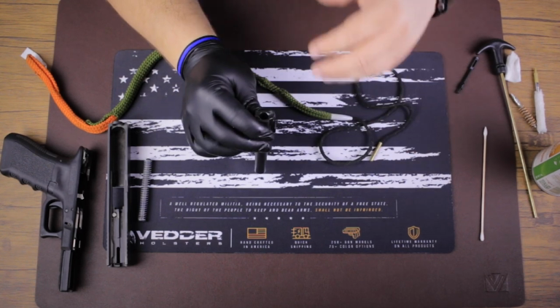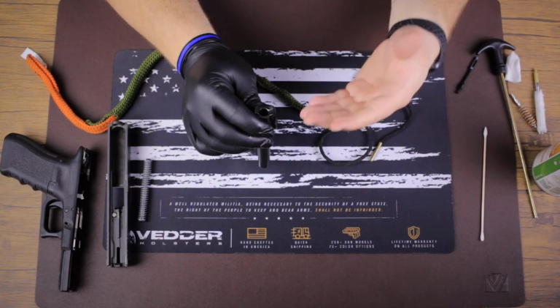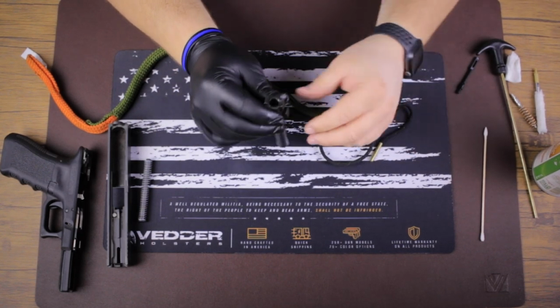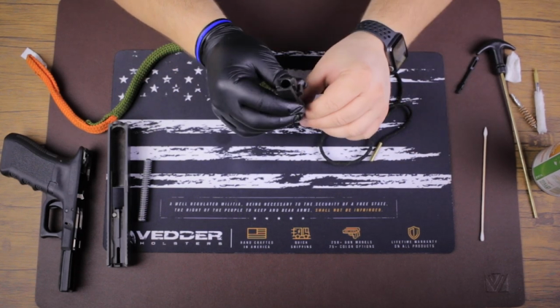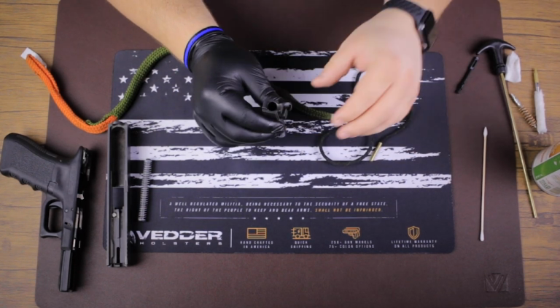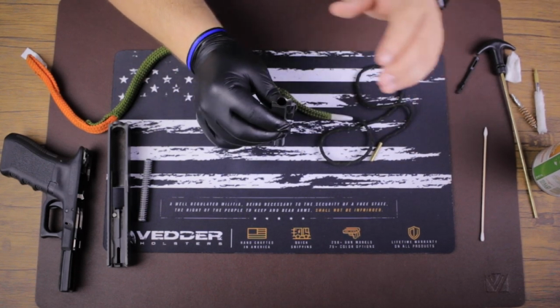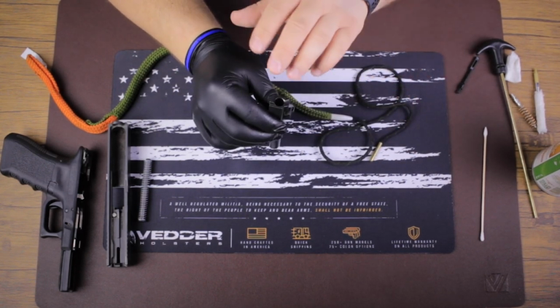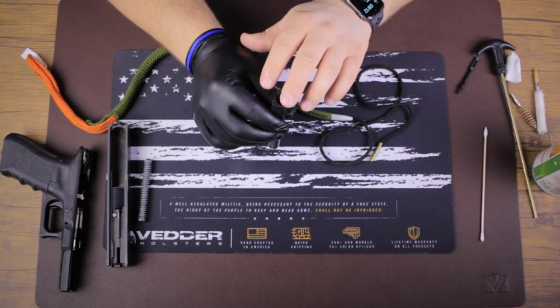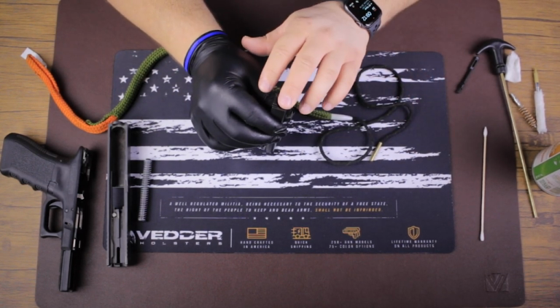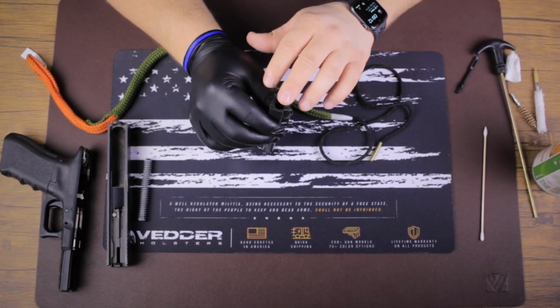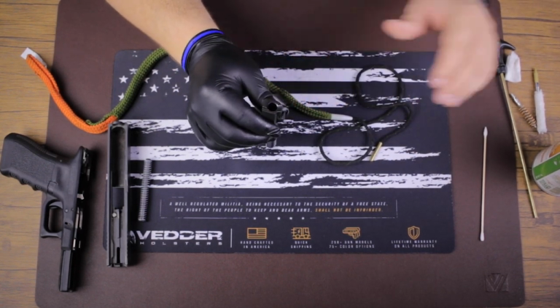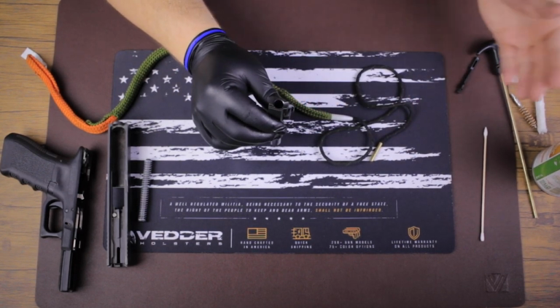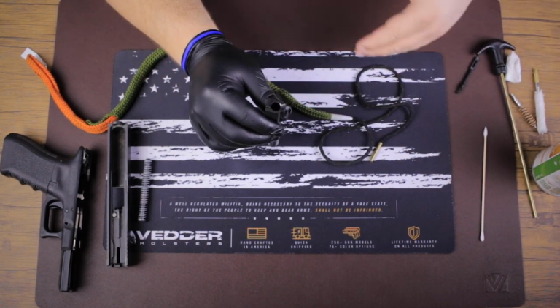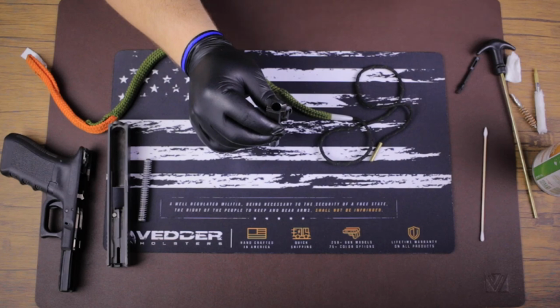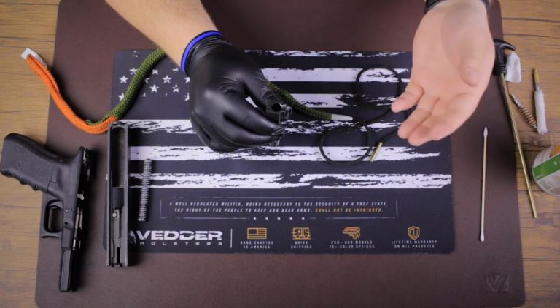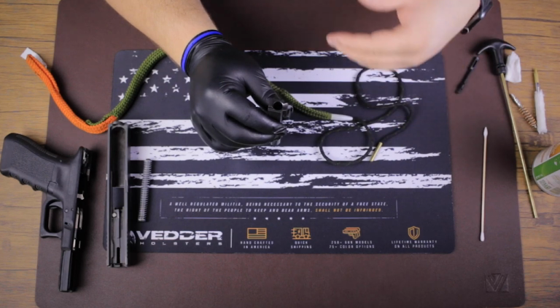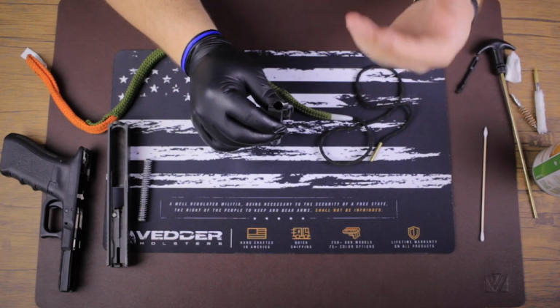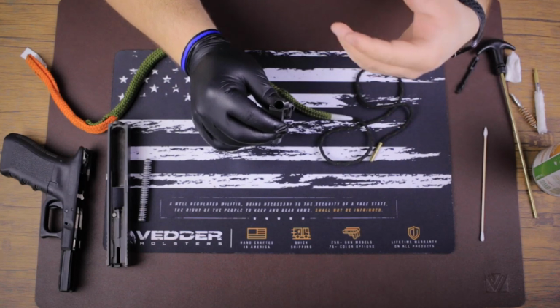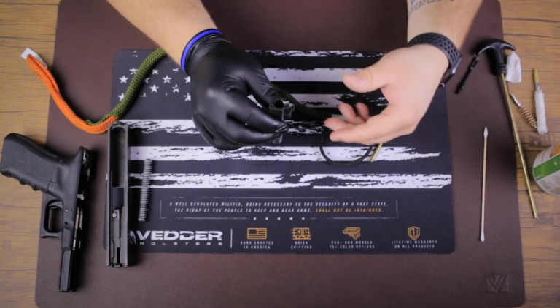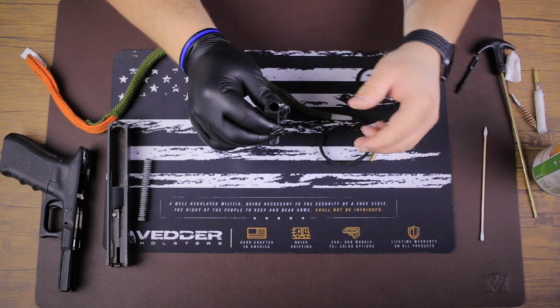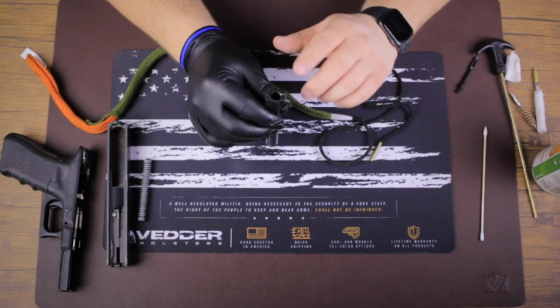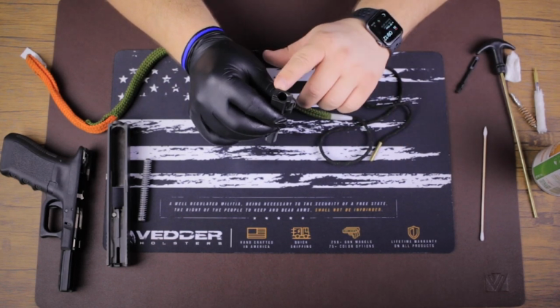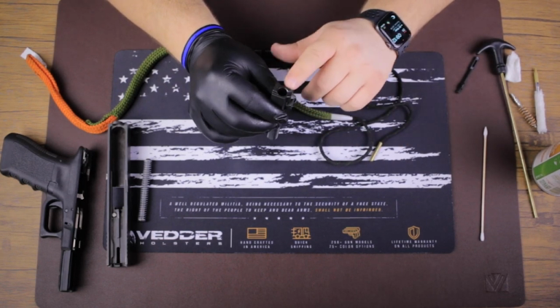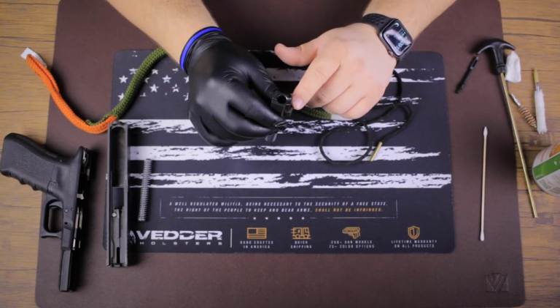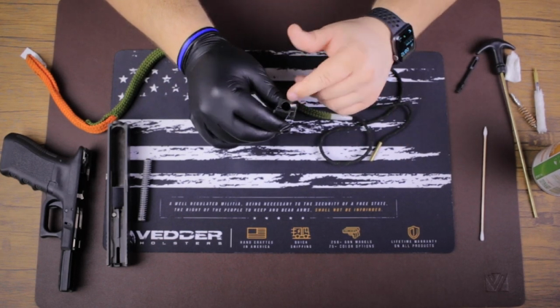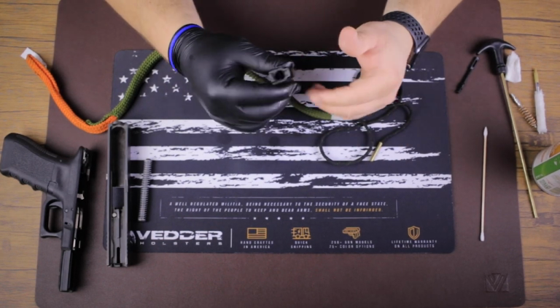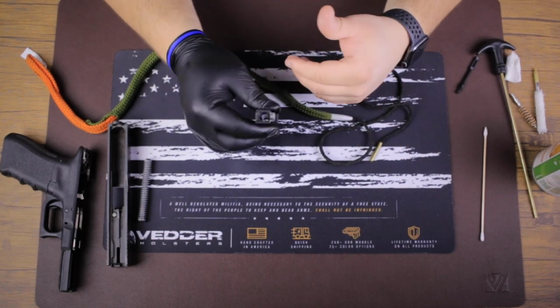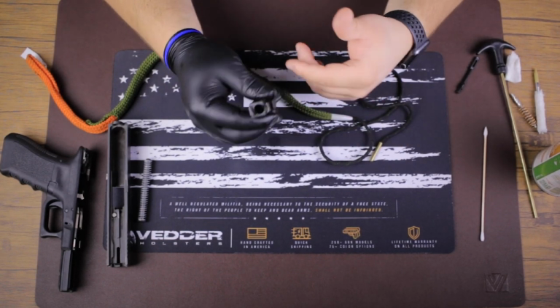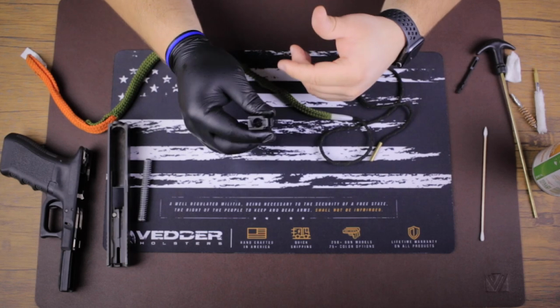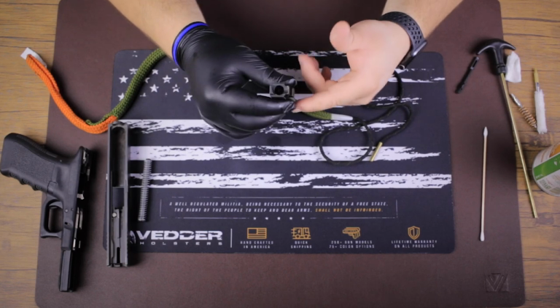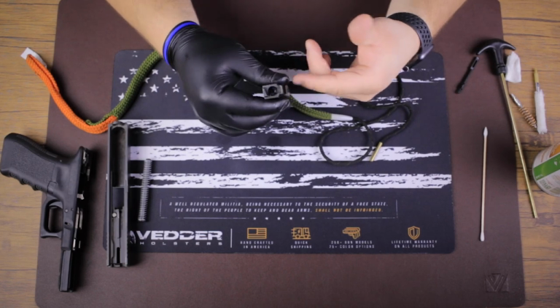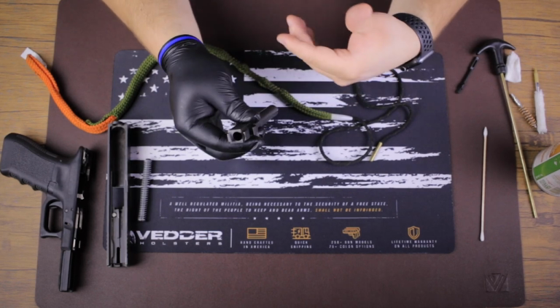One thing you want to make sure you're doing is you don't want to be adding oil necessarily. CLP is a lubricant and a cleaner and a protectant, but you don't want gun oil in your barrel — it's gonna mess with the performance and the ballistics and it could begin to rust.